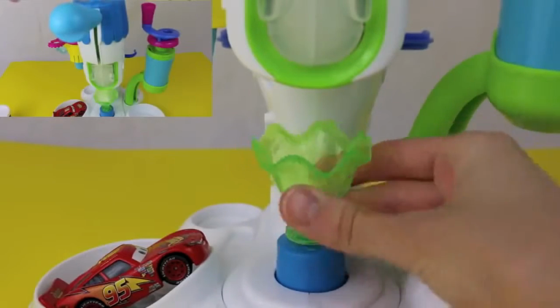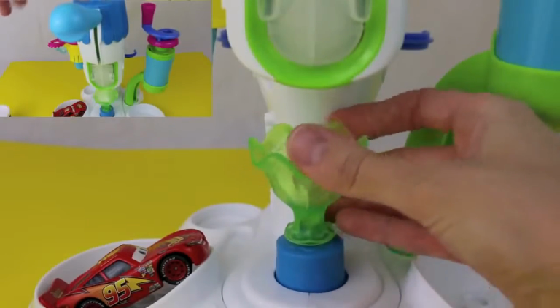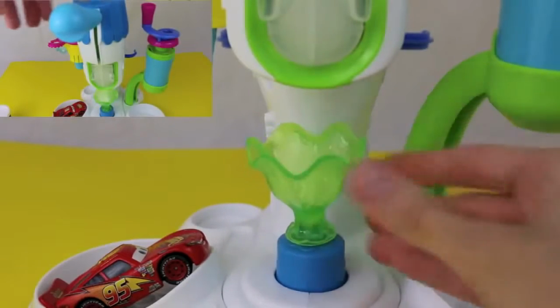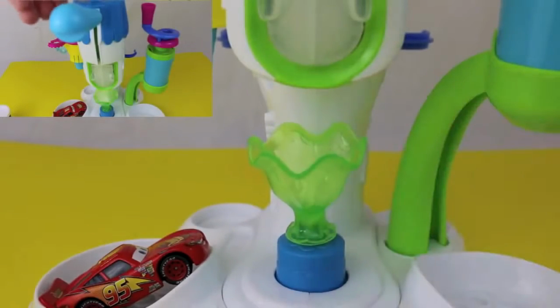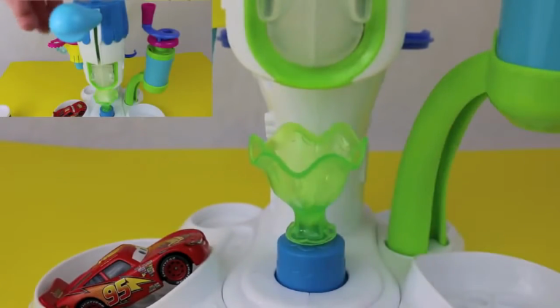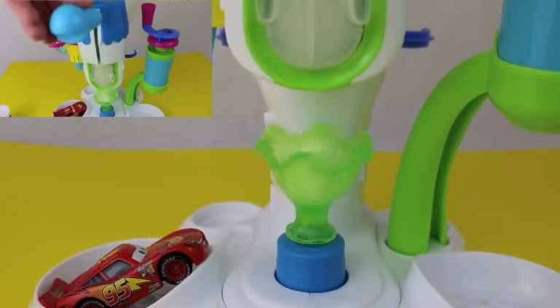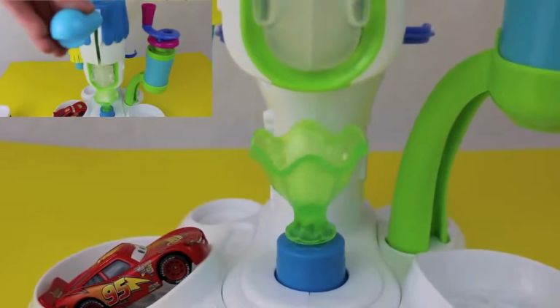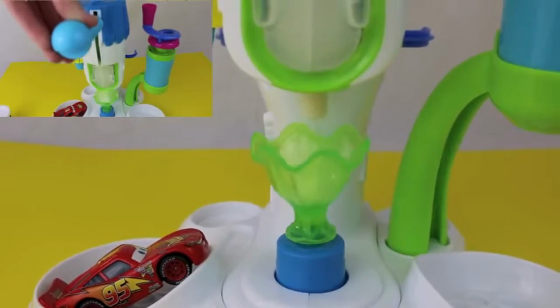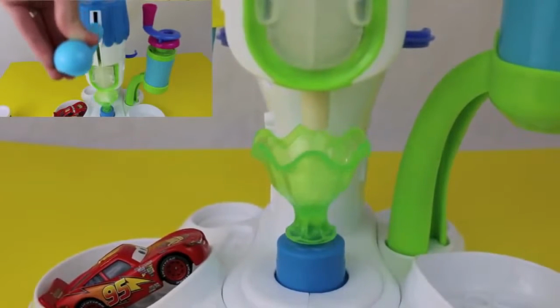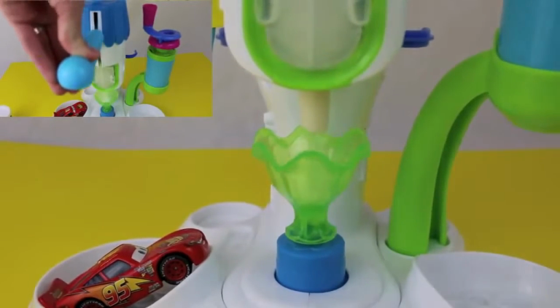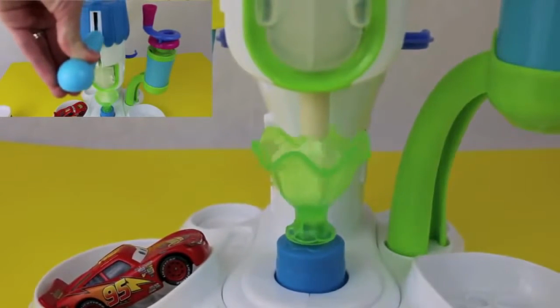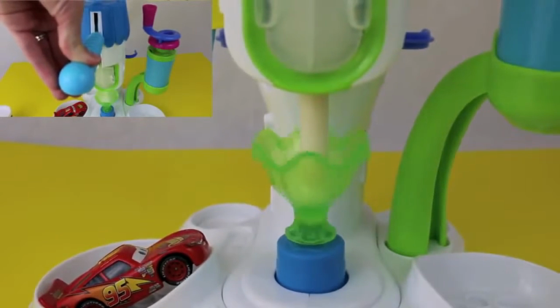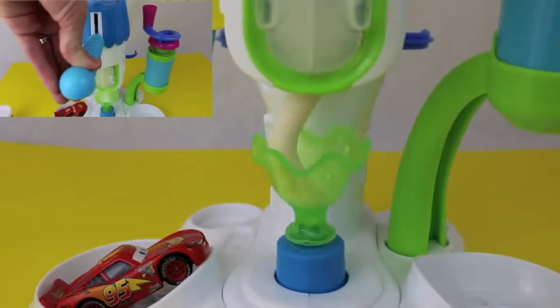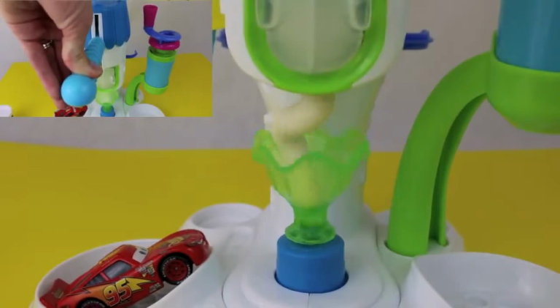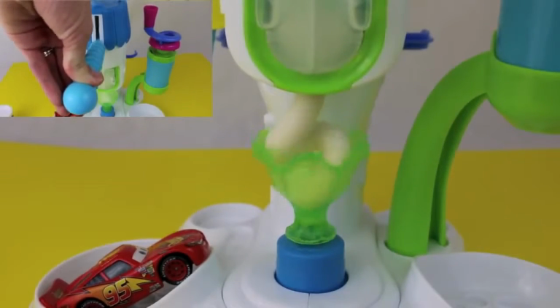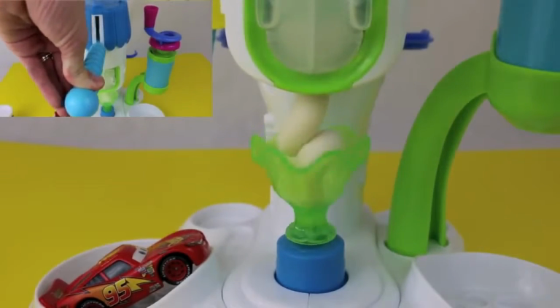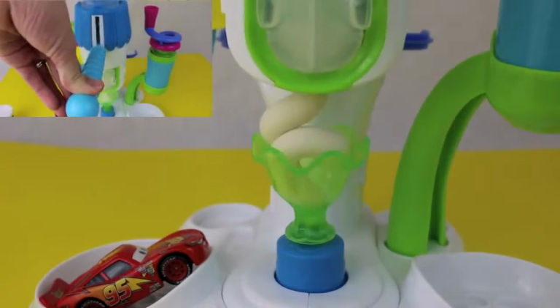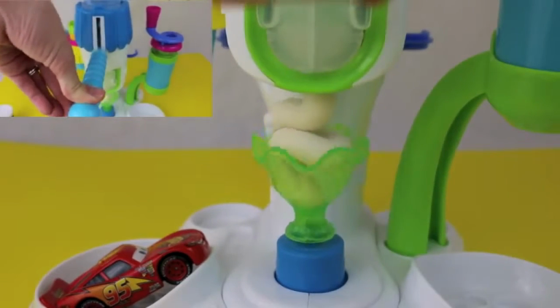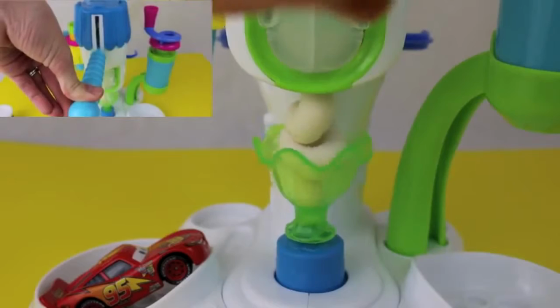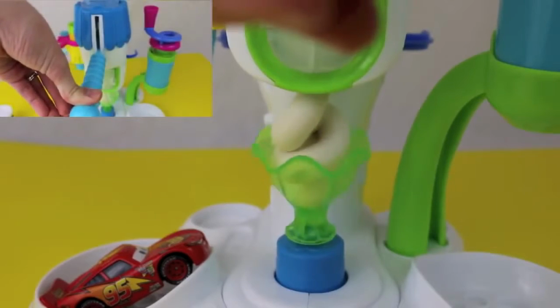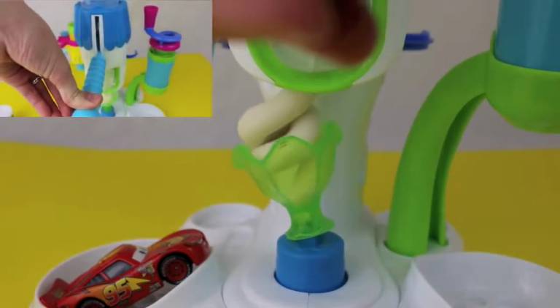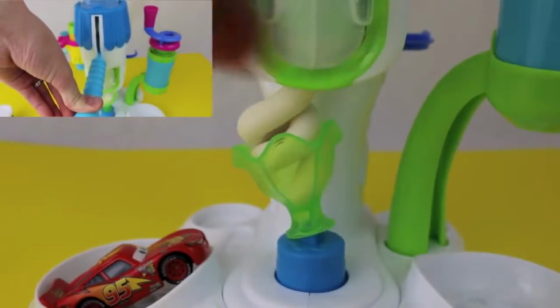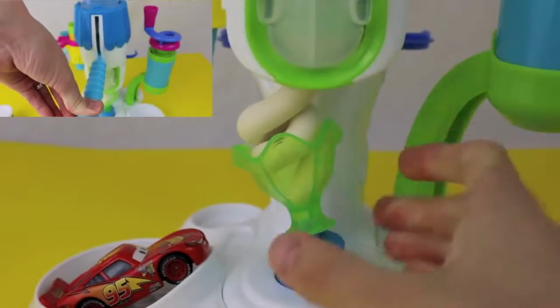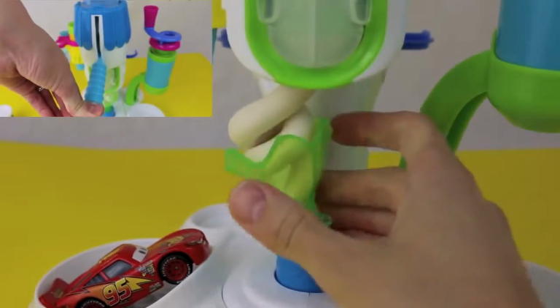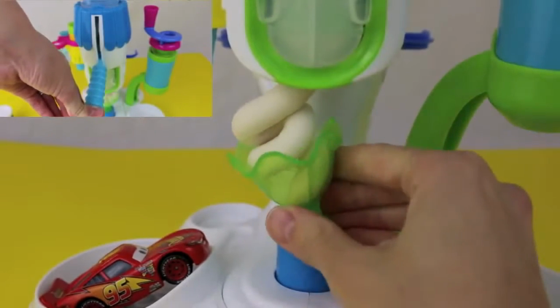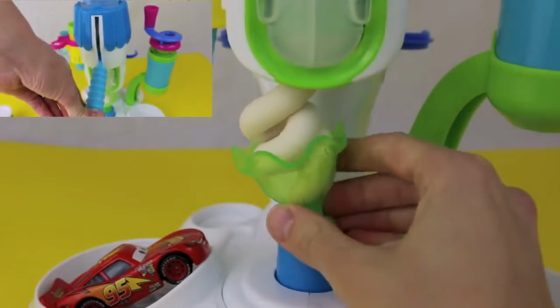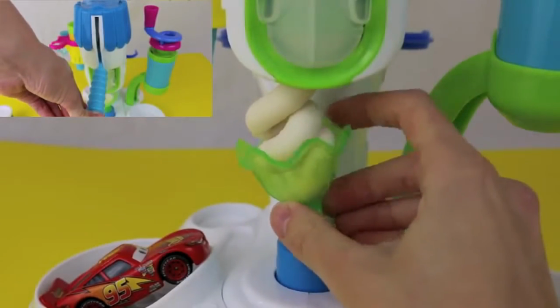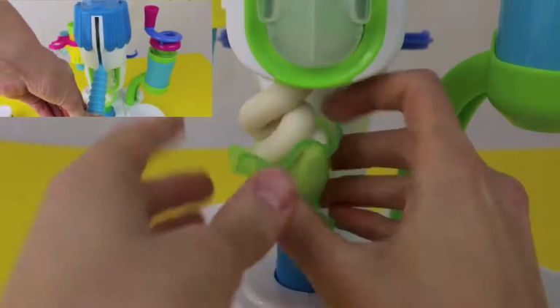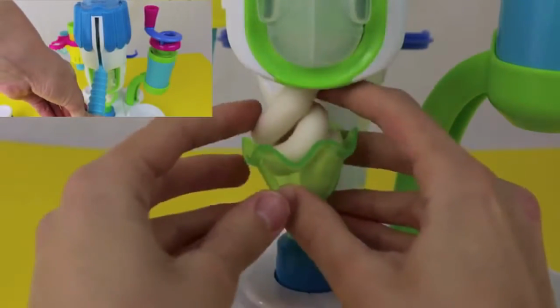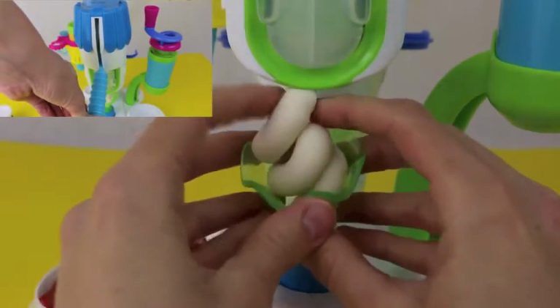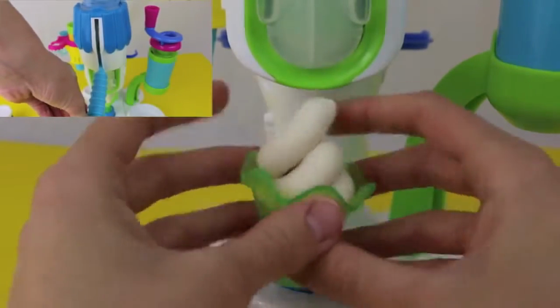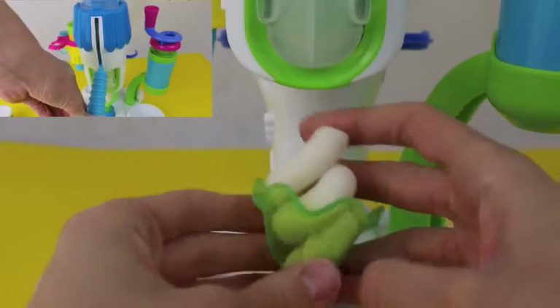To dispense the Play-Doh Plus ice cream, just press the blue lever down at the top of the ice cream maker. When you press the lever, the ice cream comes out and also the bowl spins.